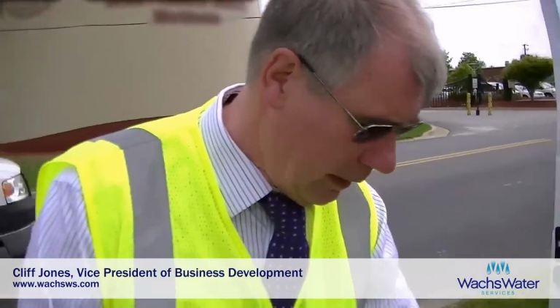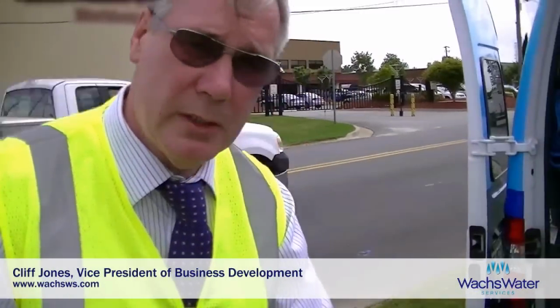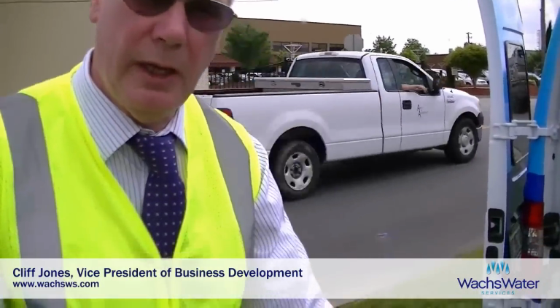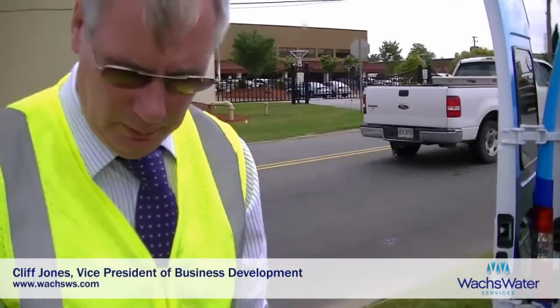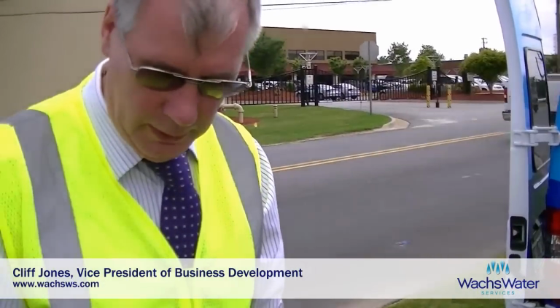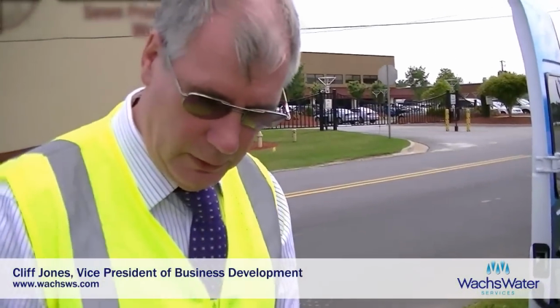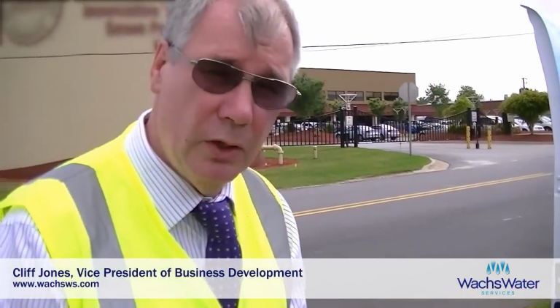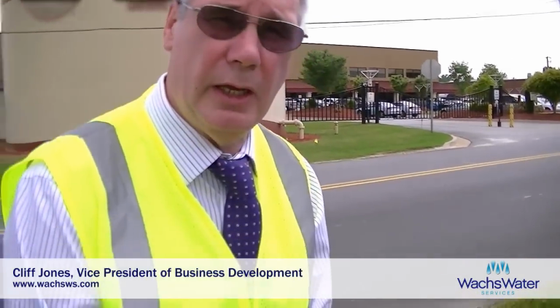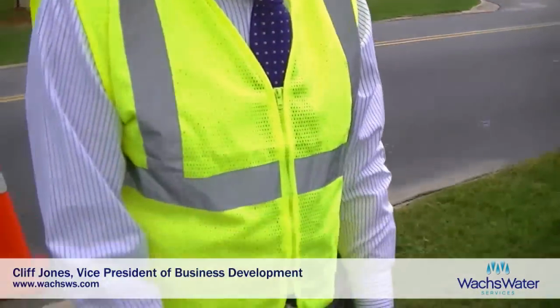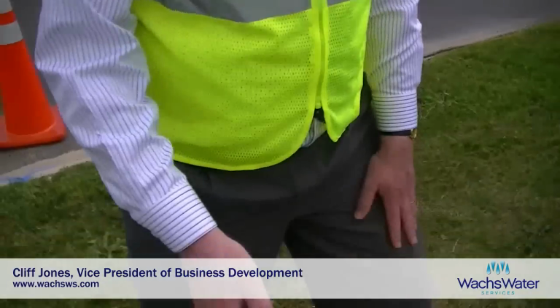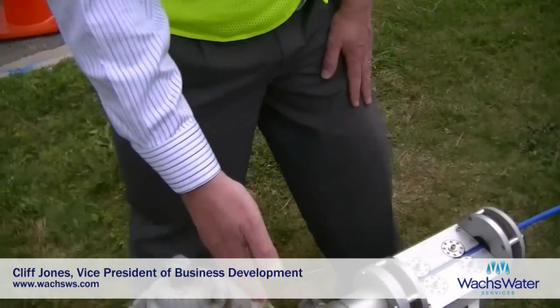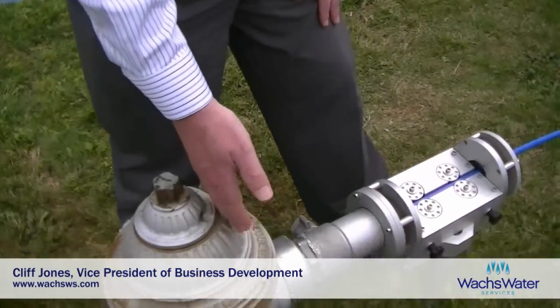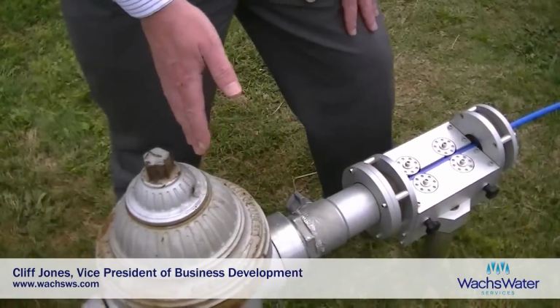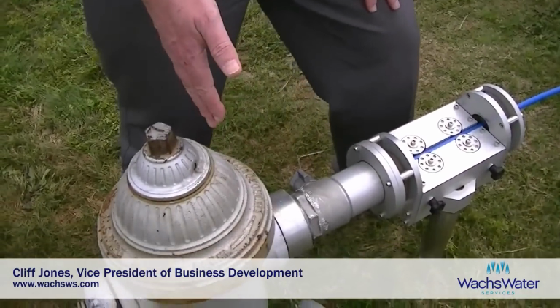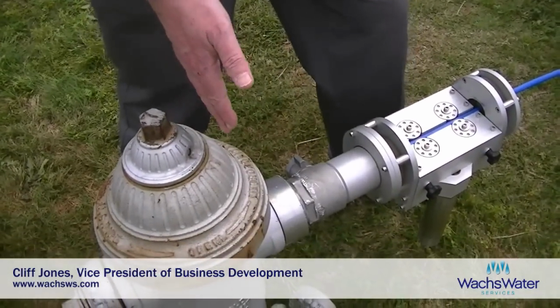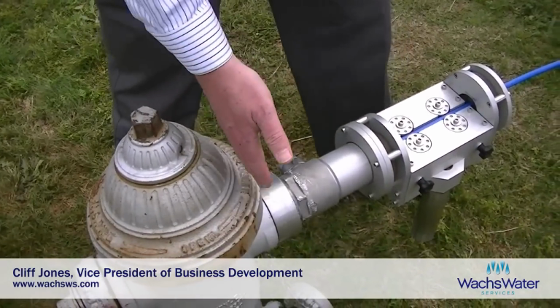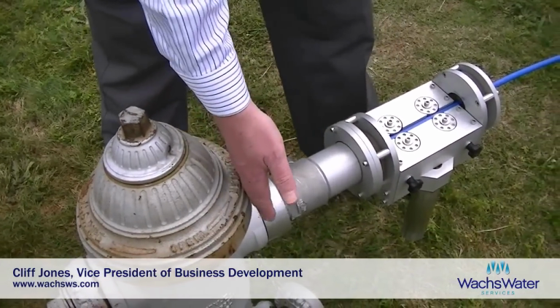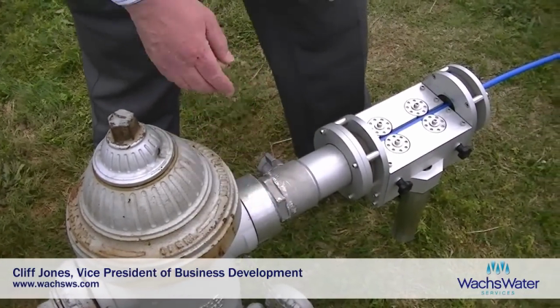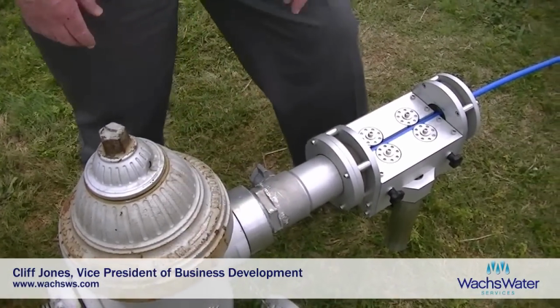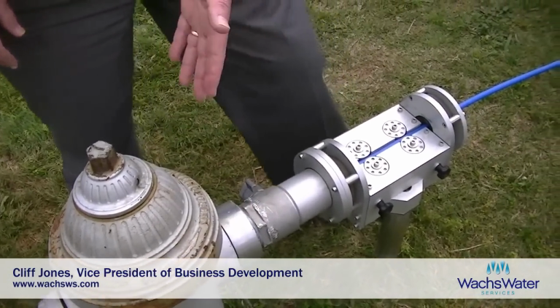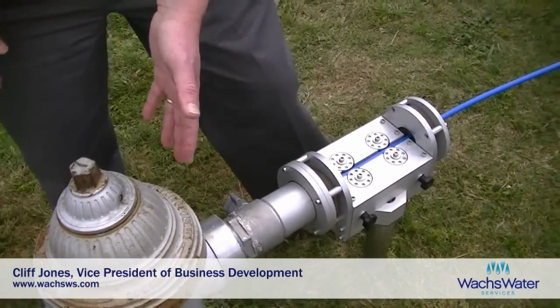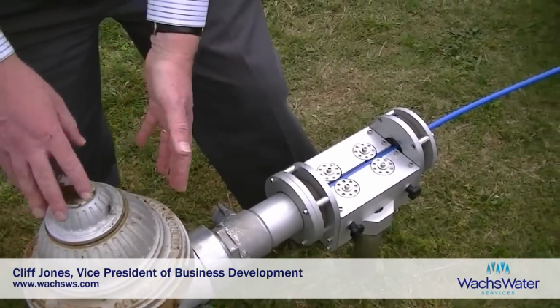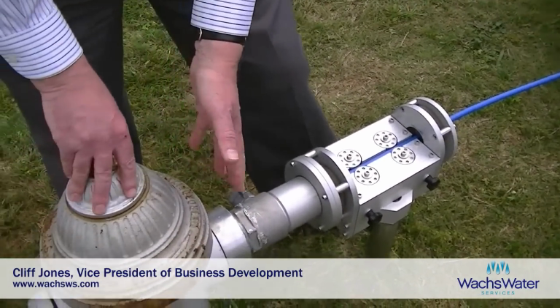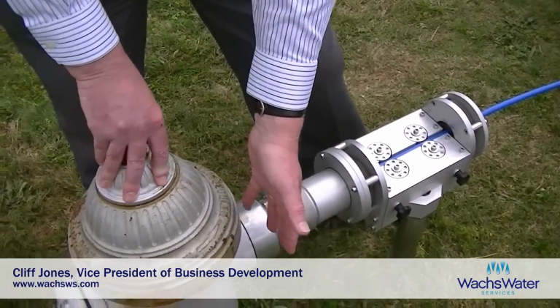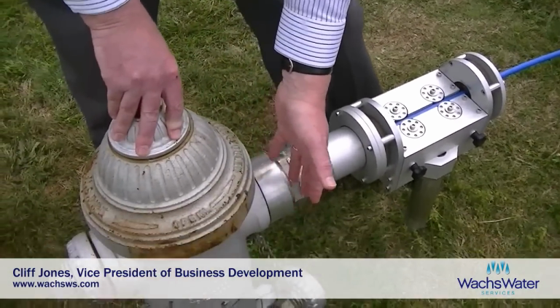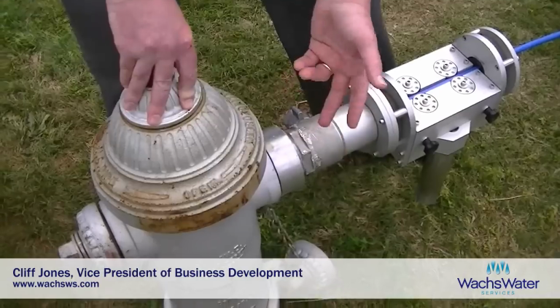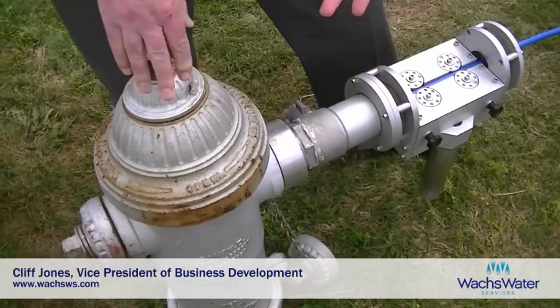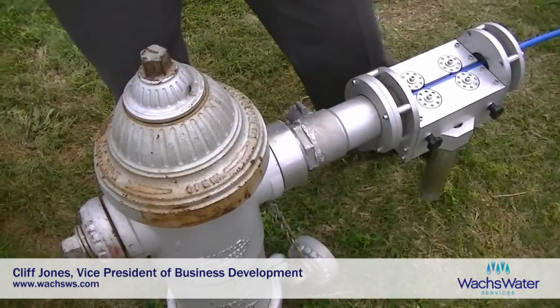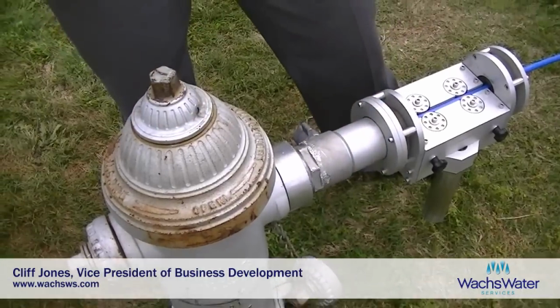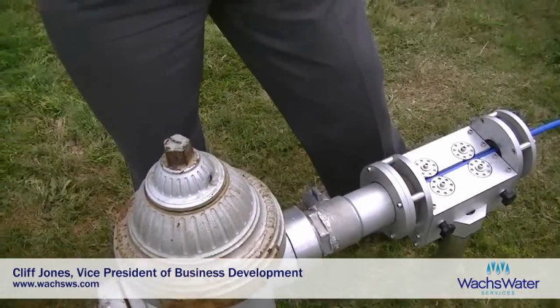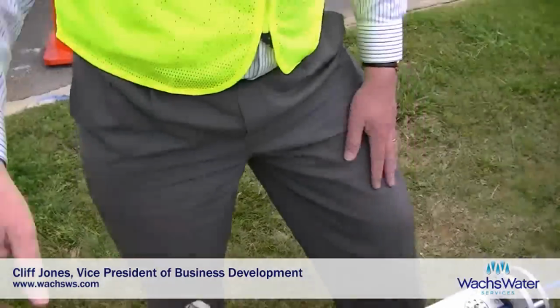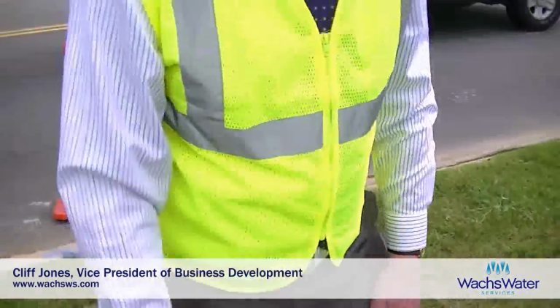By twisting the cable, we can actually turn the cable and it turns to 90 degrees in the hydrant, then goes through the hydrant. The hydrant is opened and we go right down to the boot and into the lateral and then into the main.